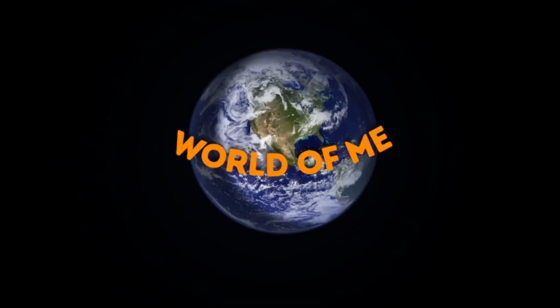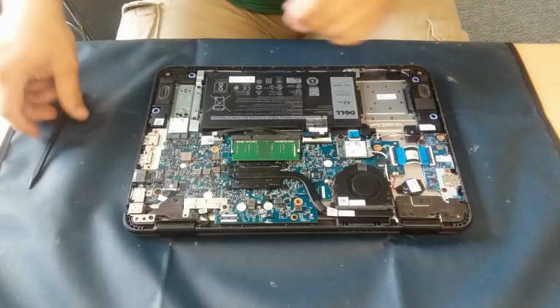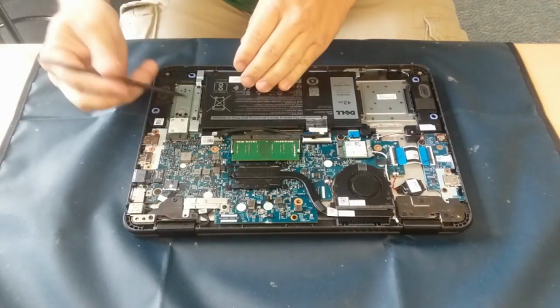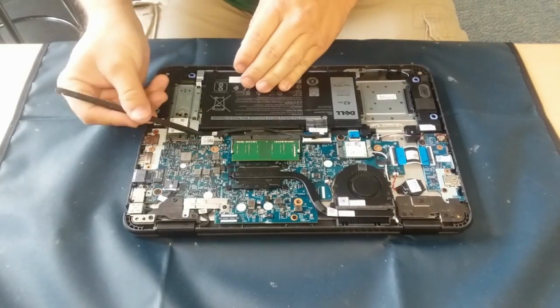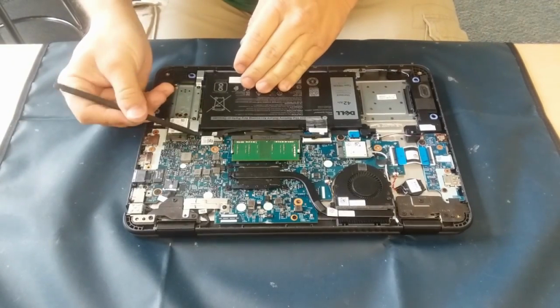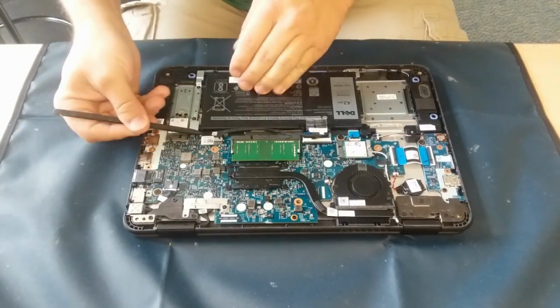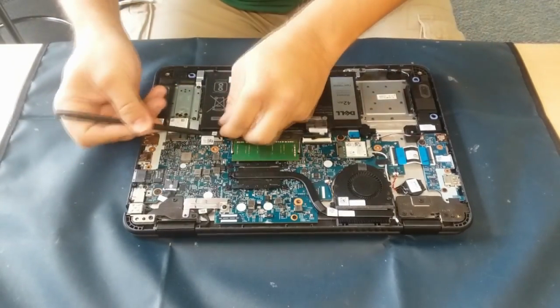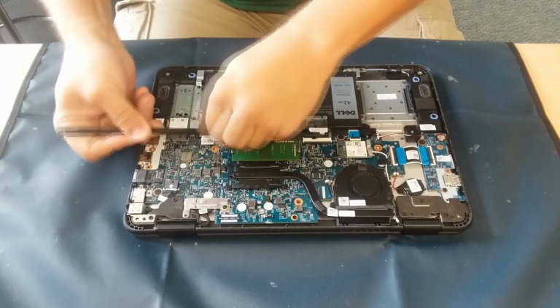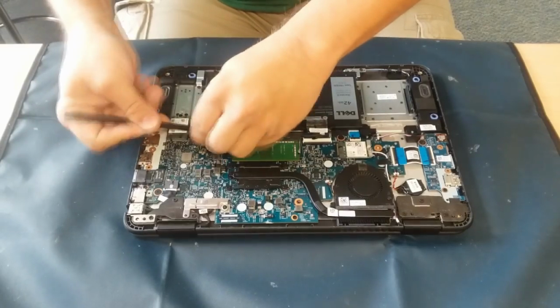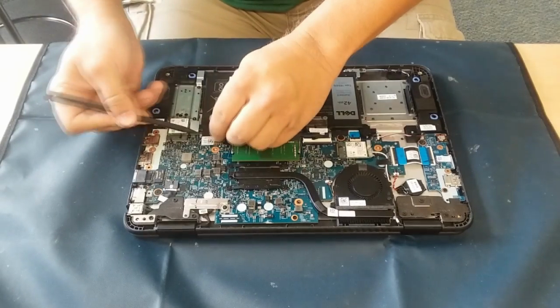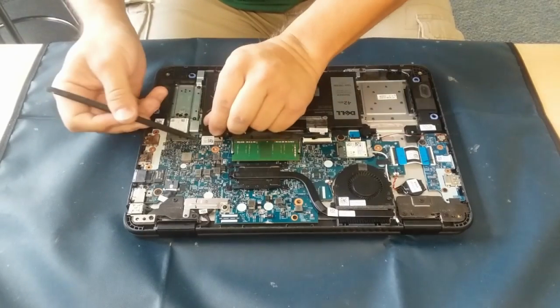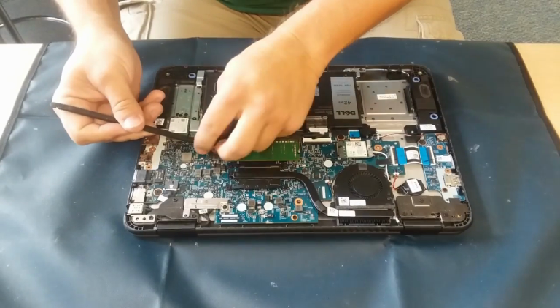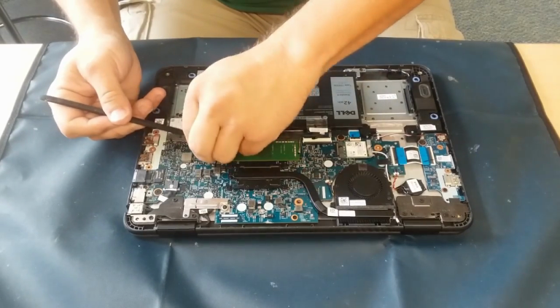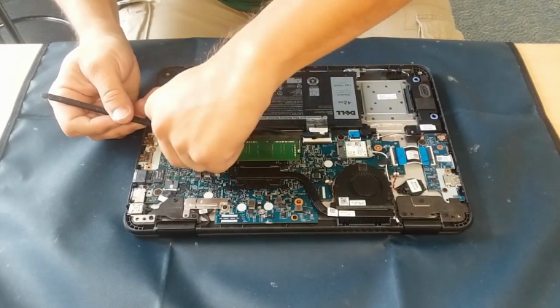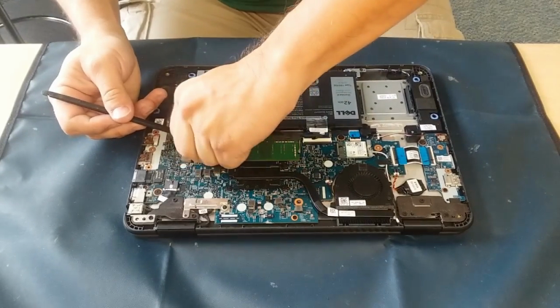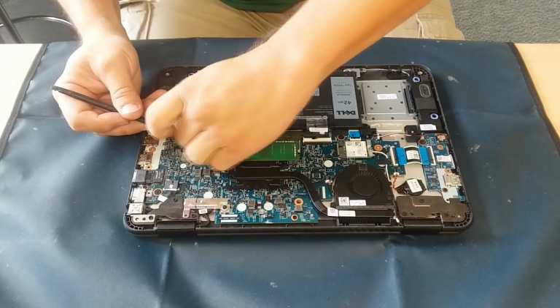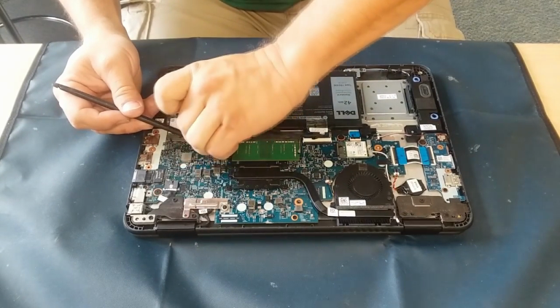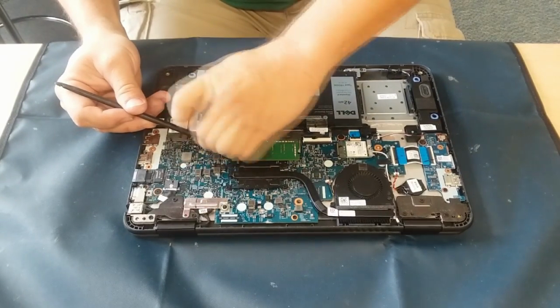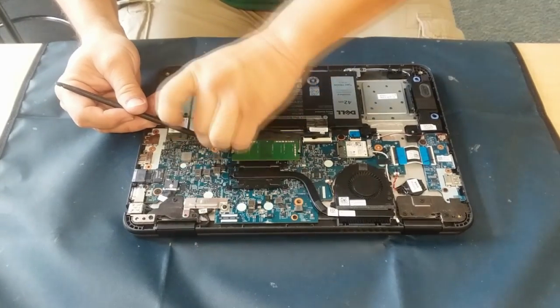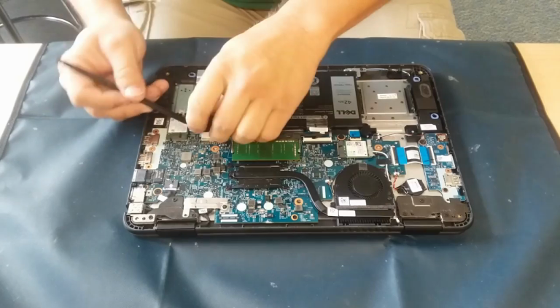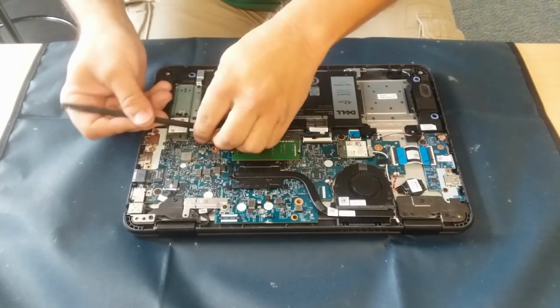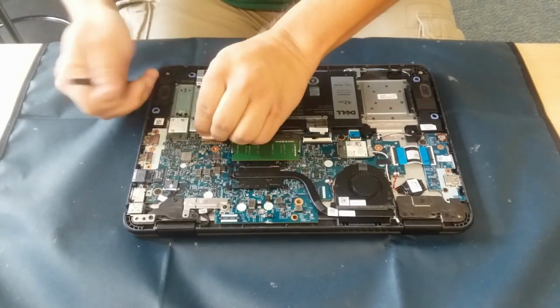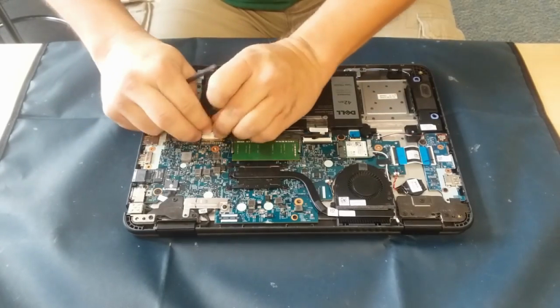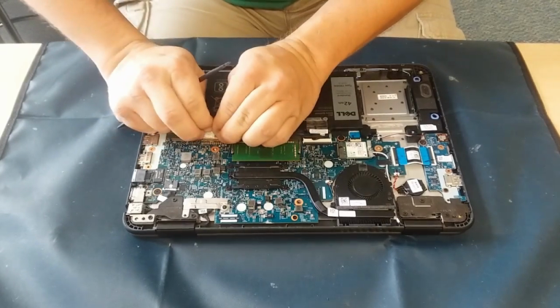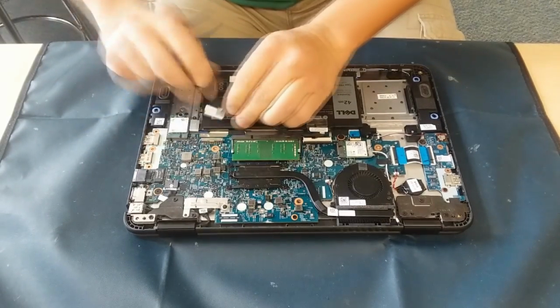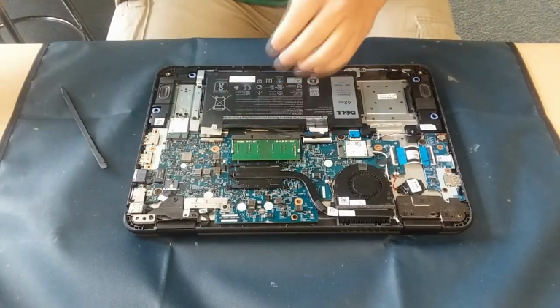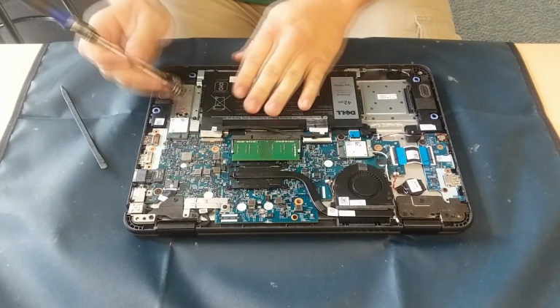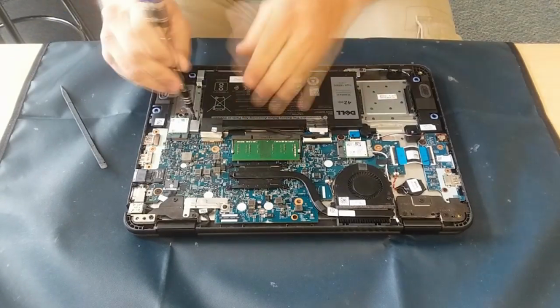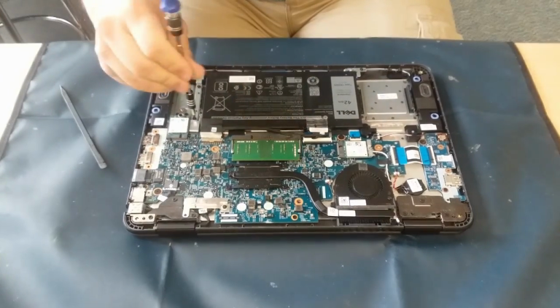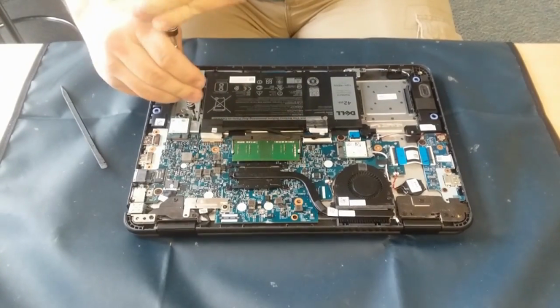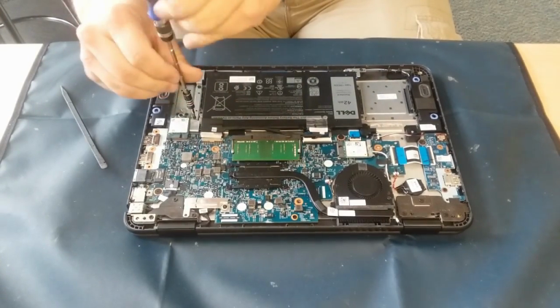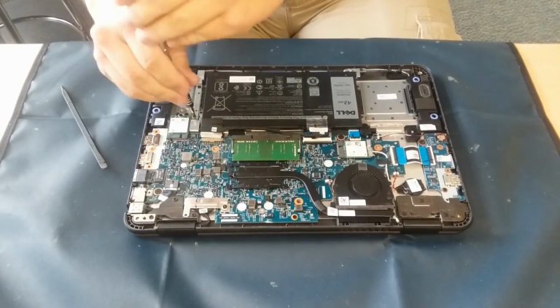Hello everybody, welcome back to another episode of A Technician's Corner. This is Cougar here. I'm working on this Latitude — as you can tell, I am disconnecting the battery right here, and with these batteries on this model they have